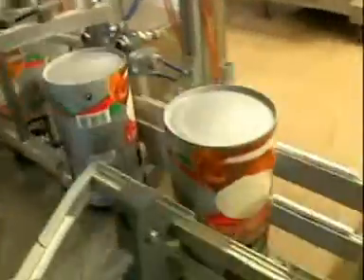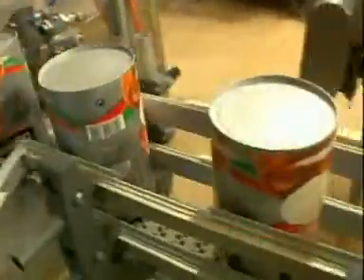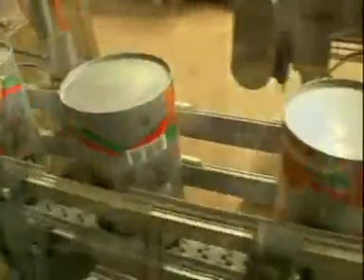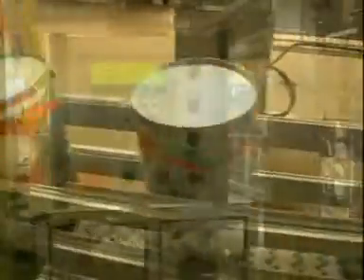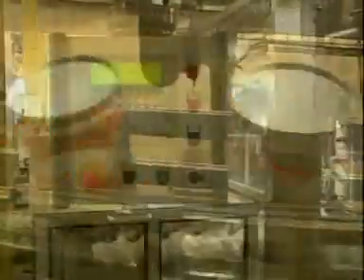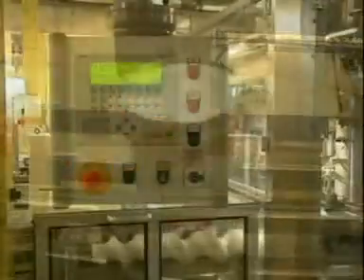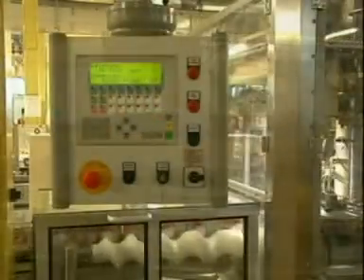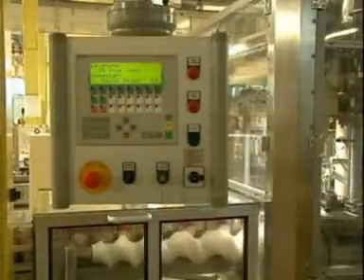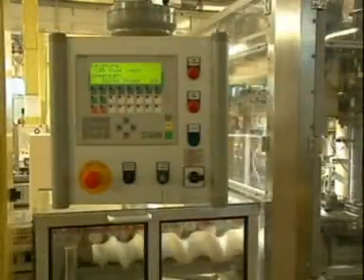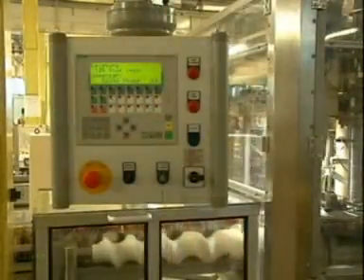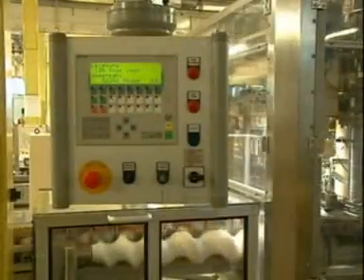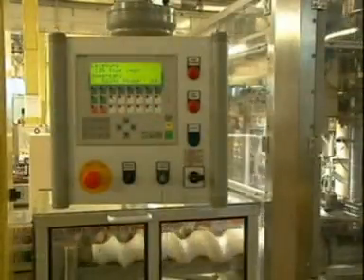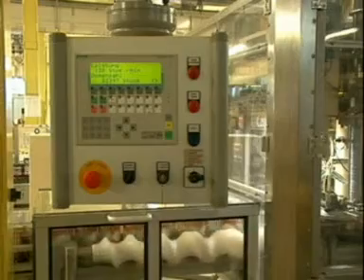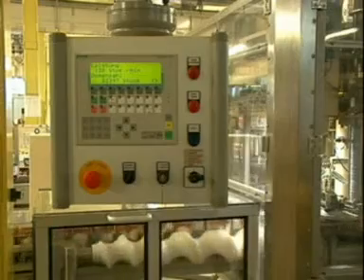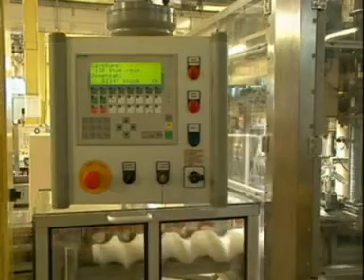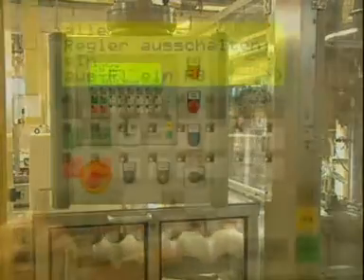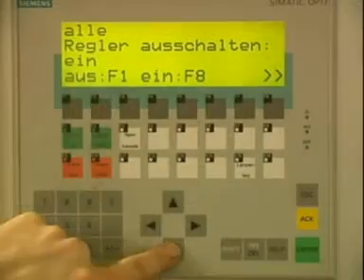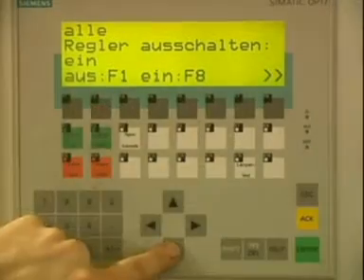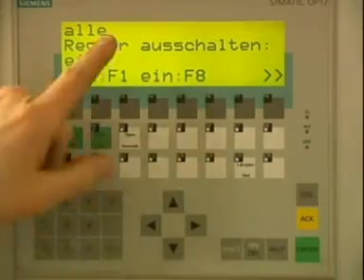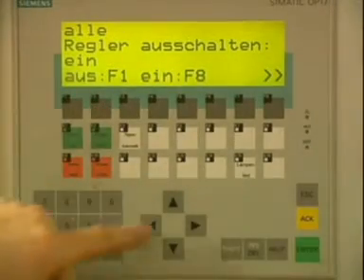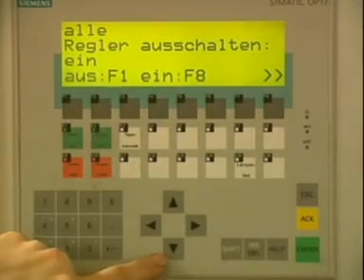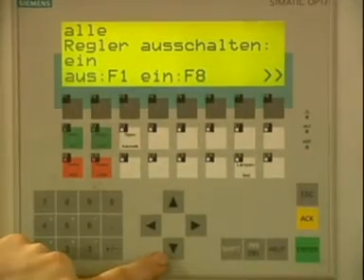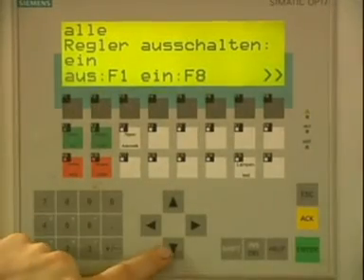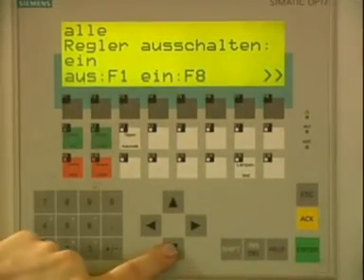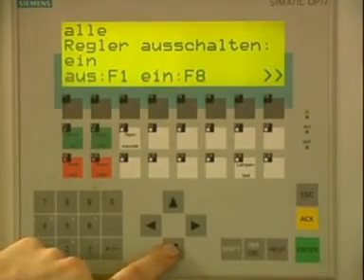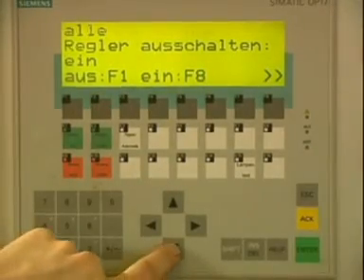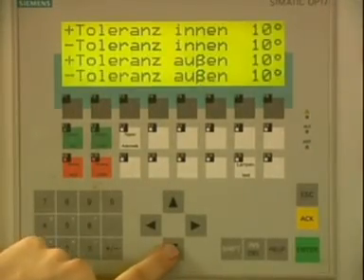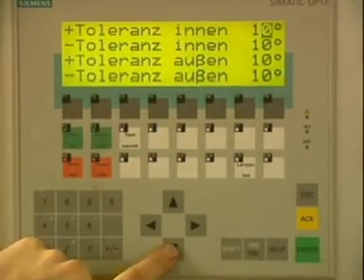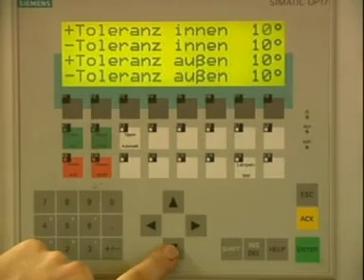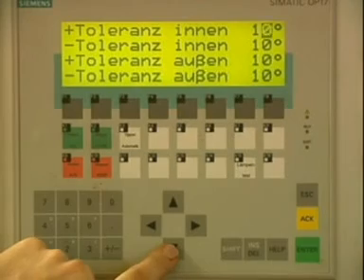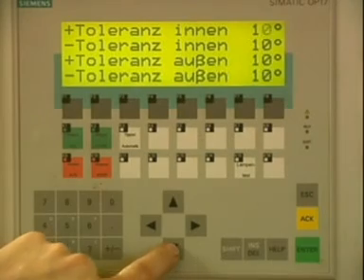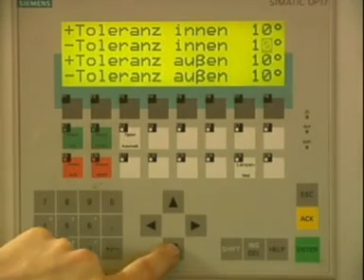The electronic control system consists of modern components produced by international manufacturers. It features clear, logical user guidance.